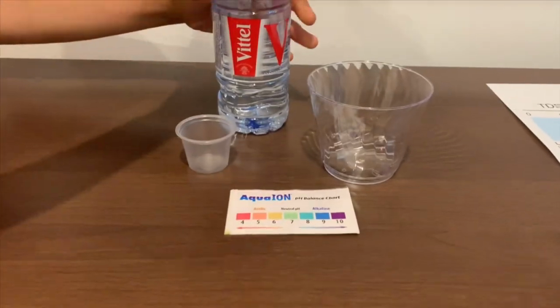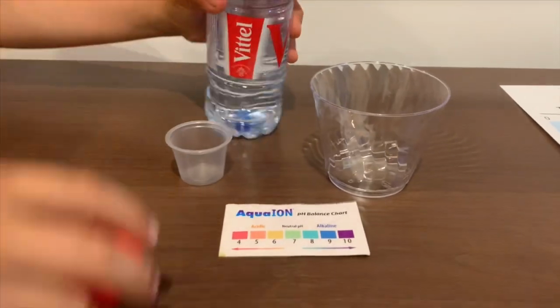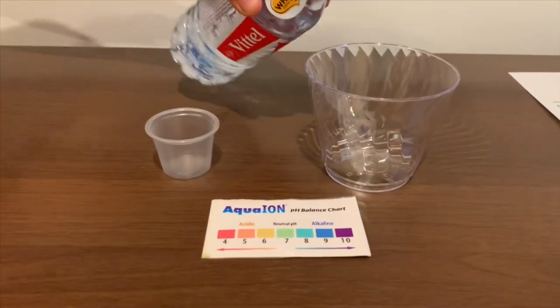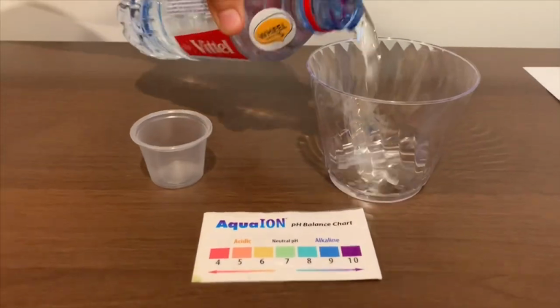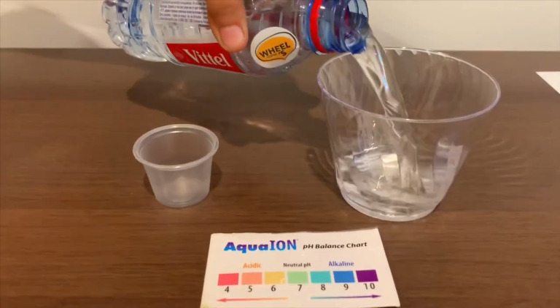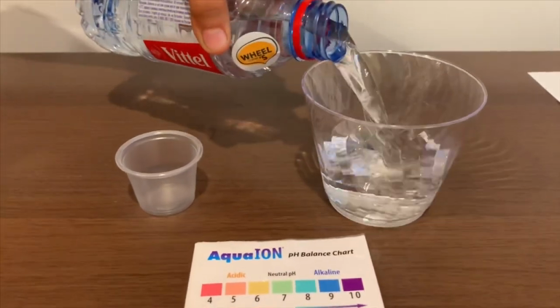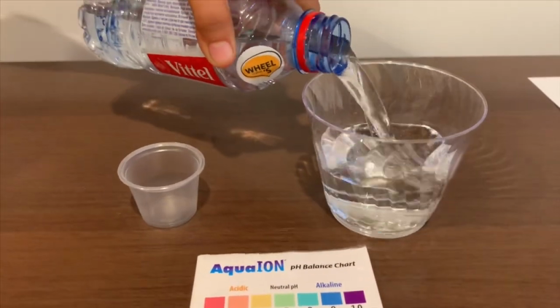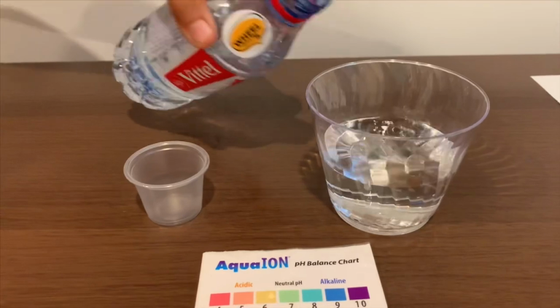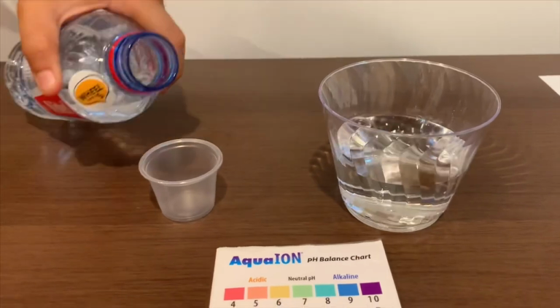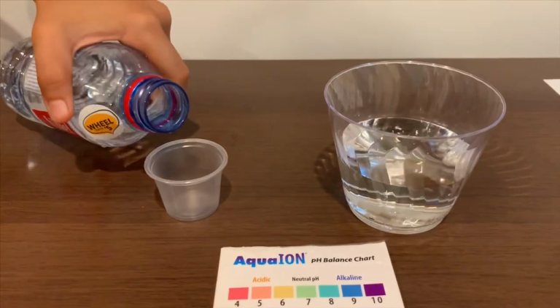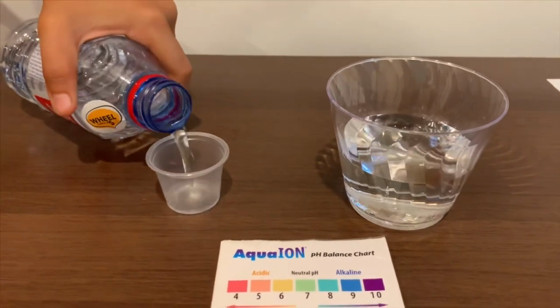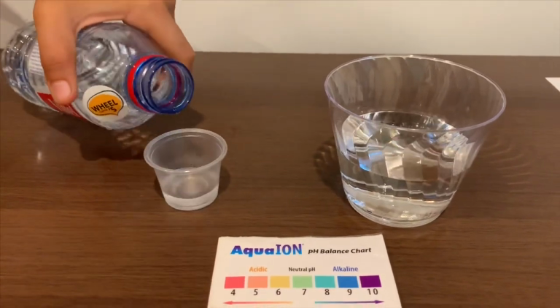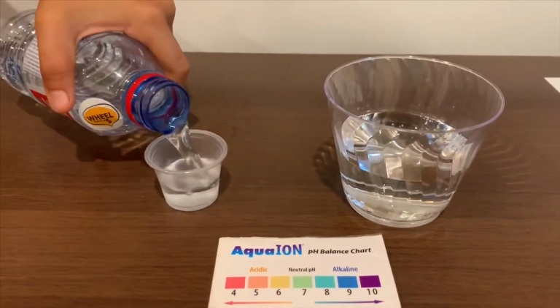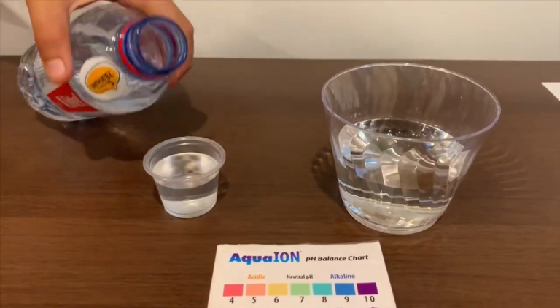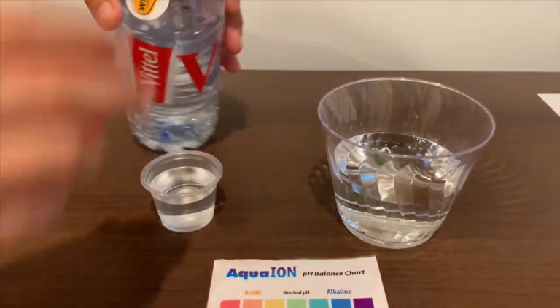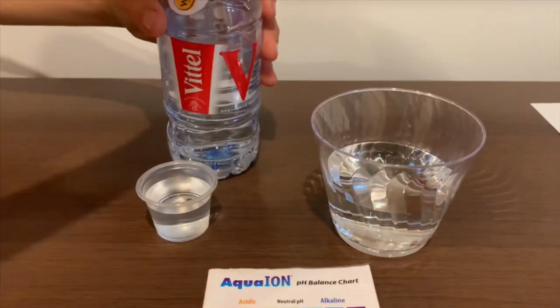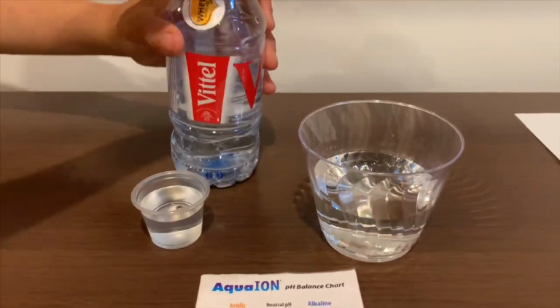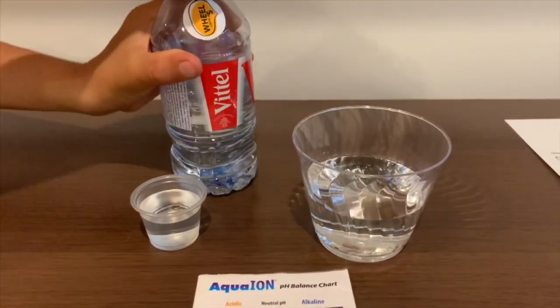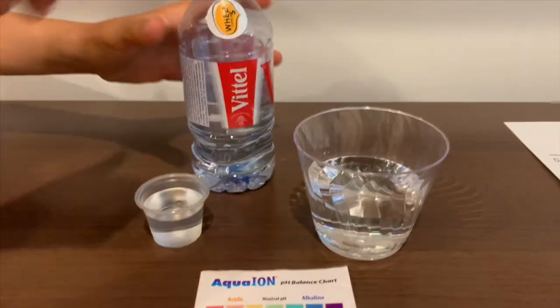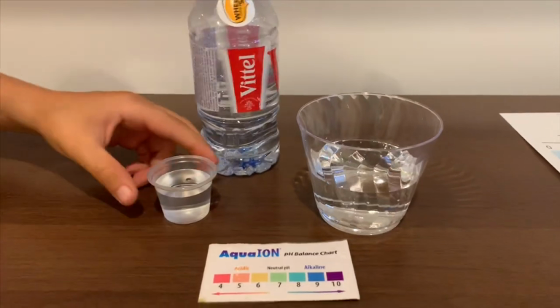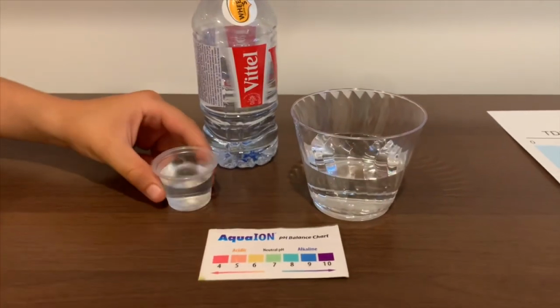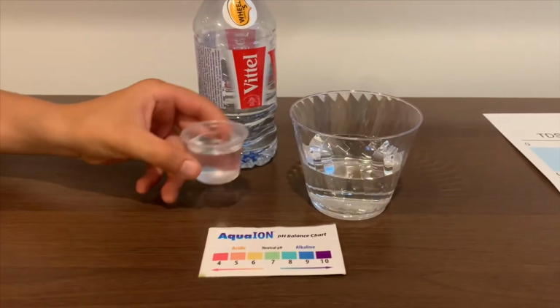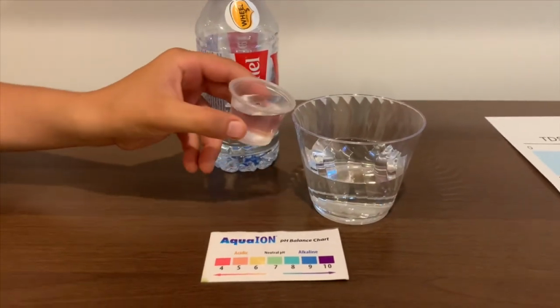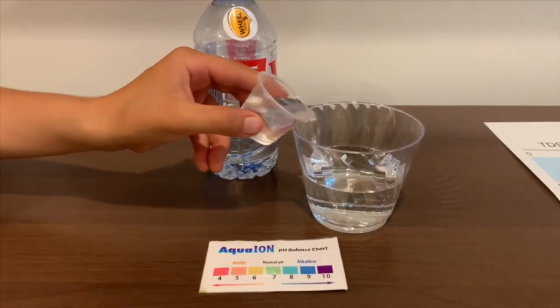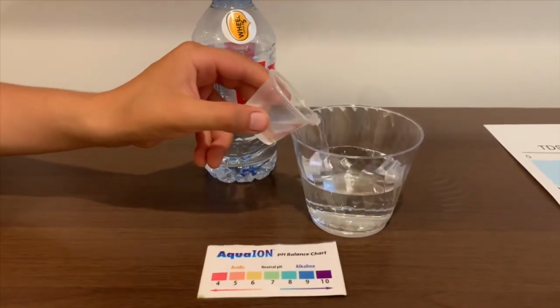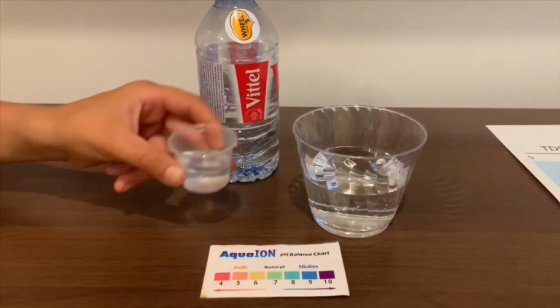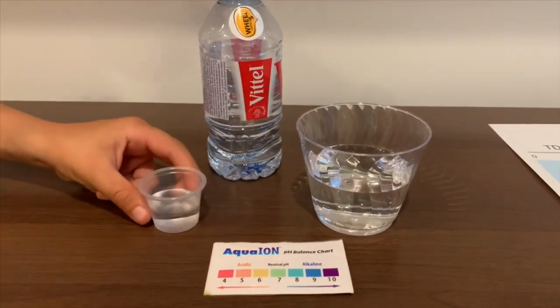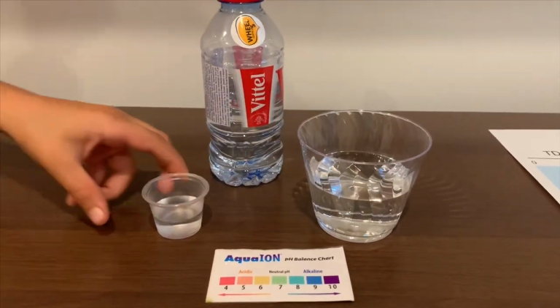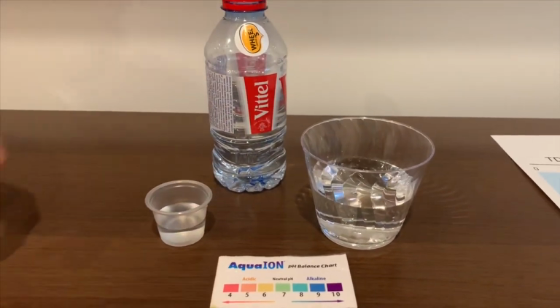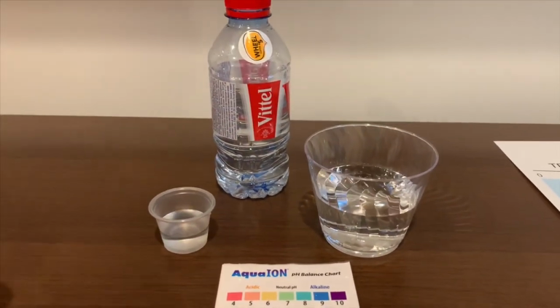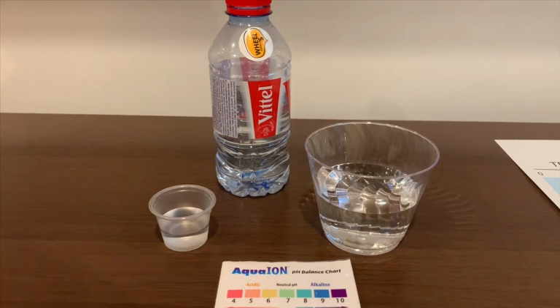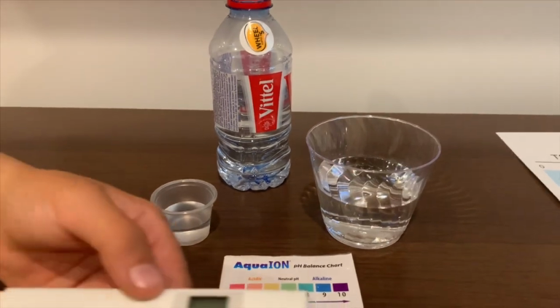Let's pour some water in. This is a little too much for the pH cup. Let's pour some back in the TDS. First, let's test the TDS.